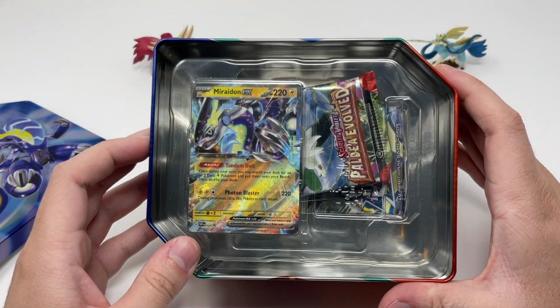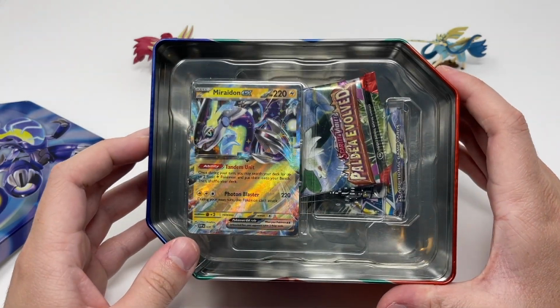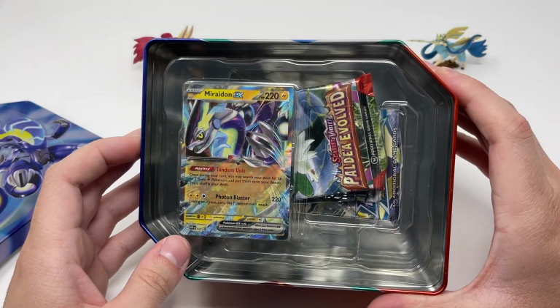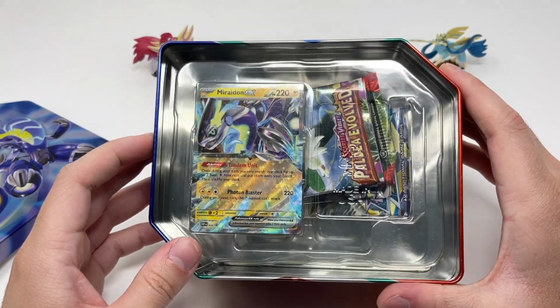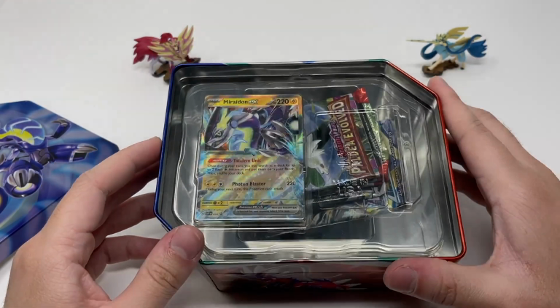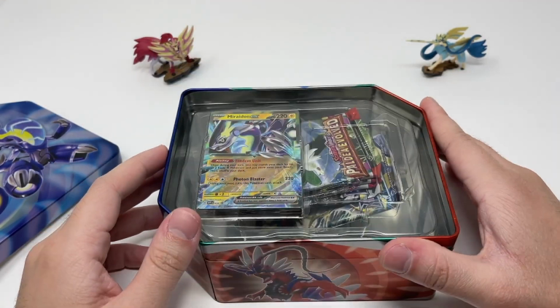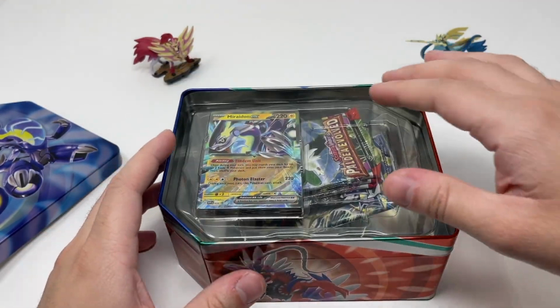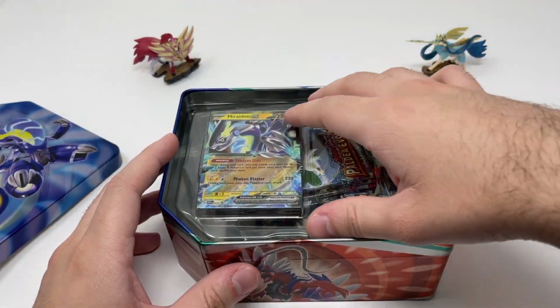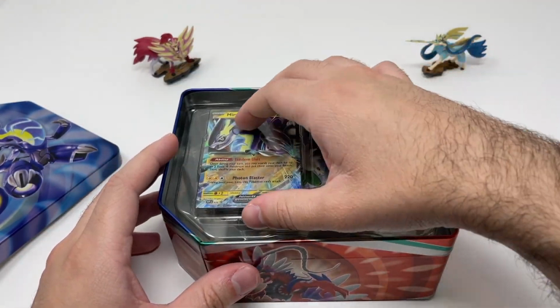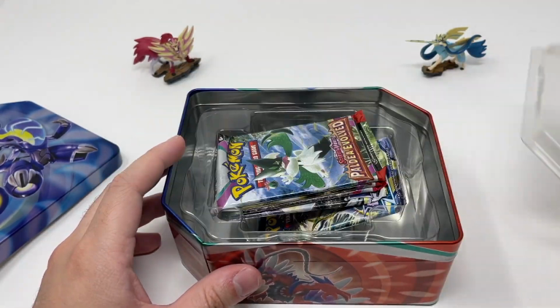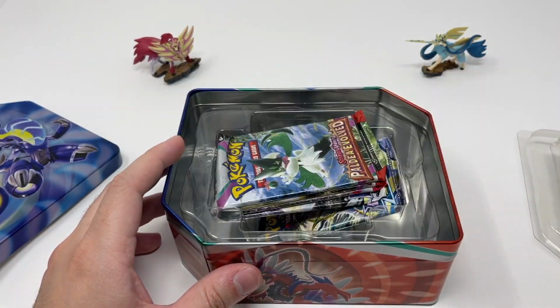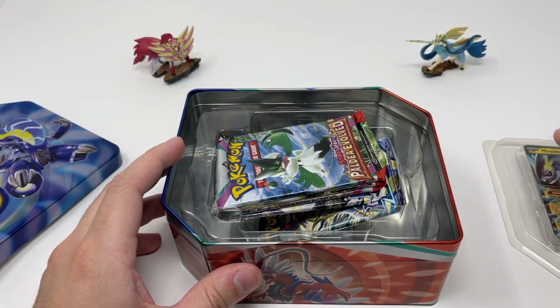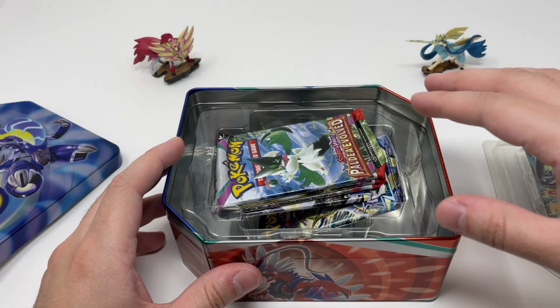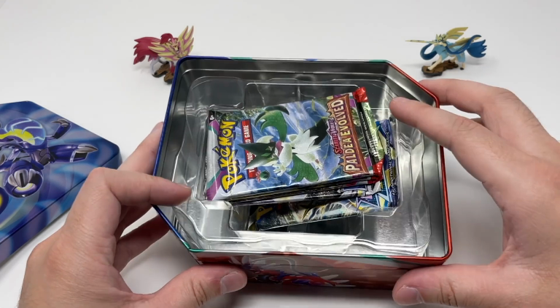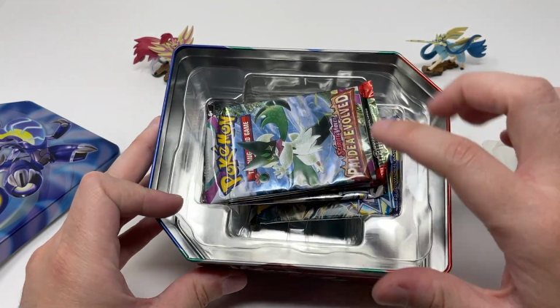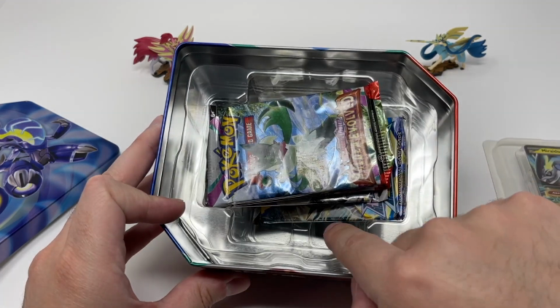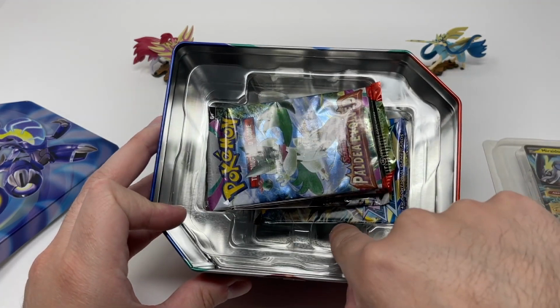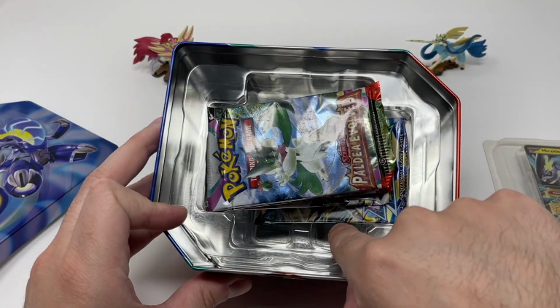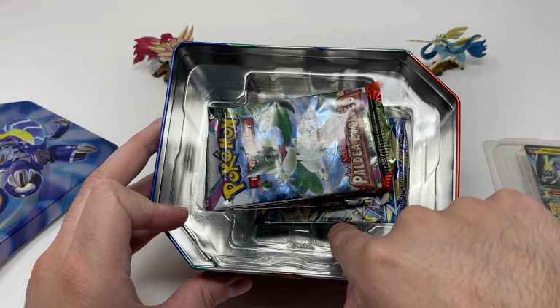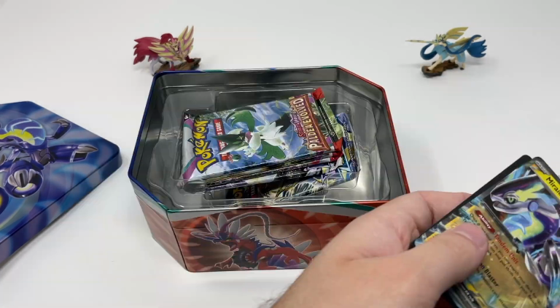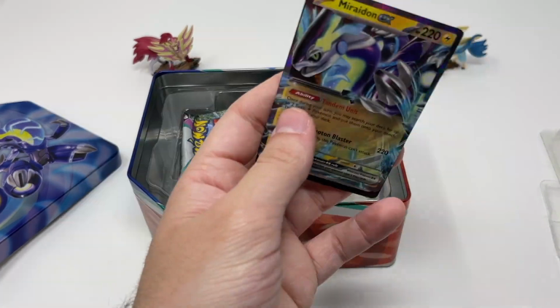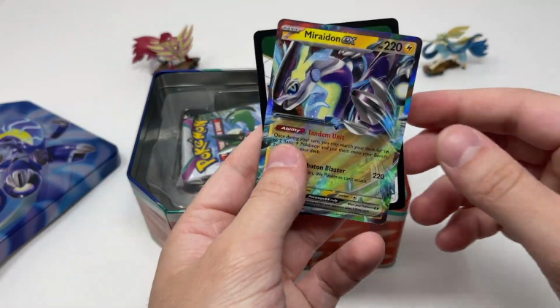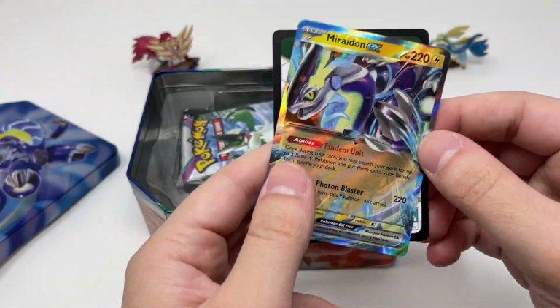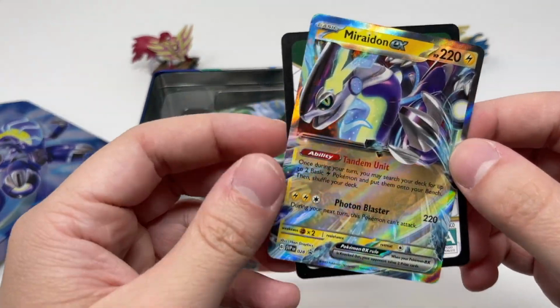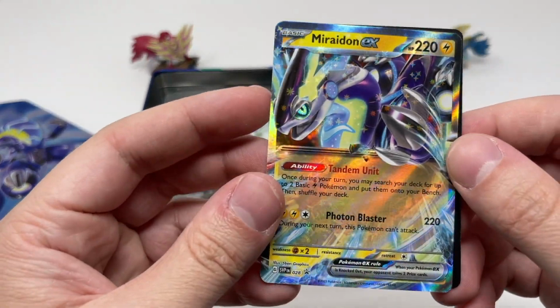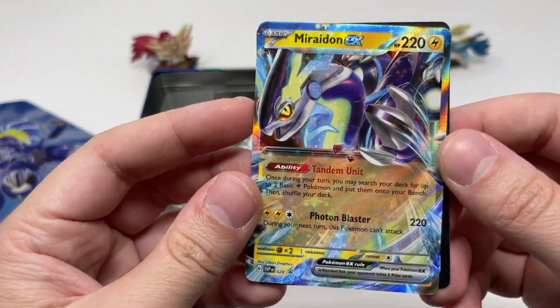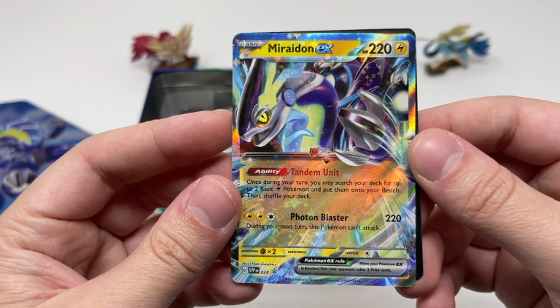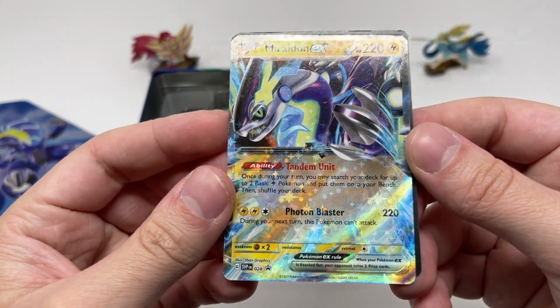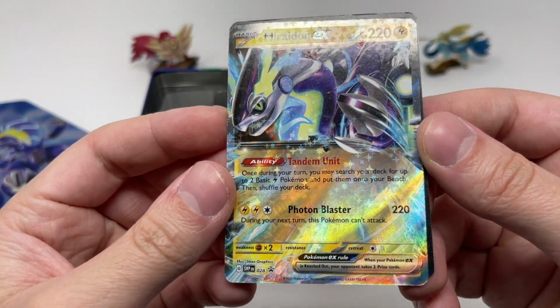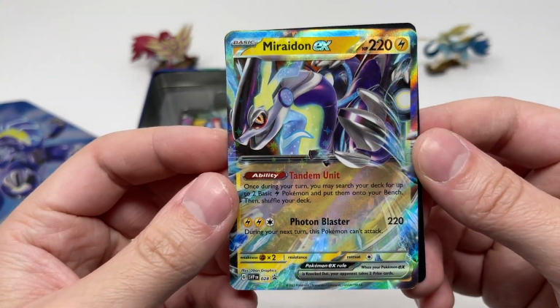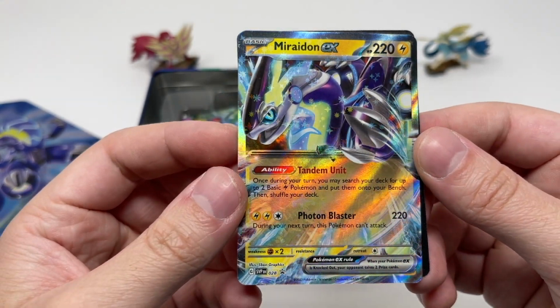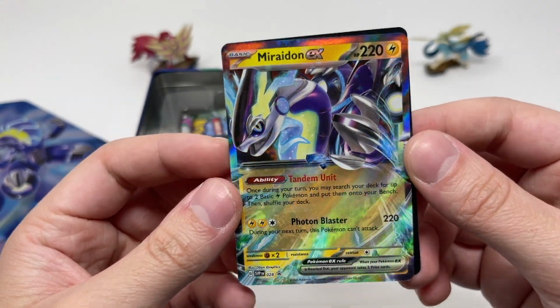Look at that empty space inside the tin. There is so much empty space right here. Let's quickly take a look at our Miridon EX - this is the promo card.